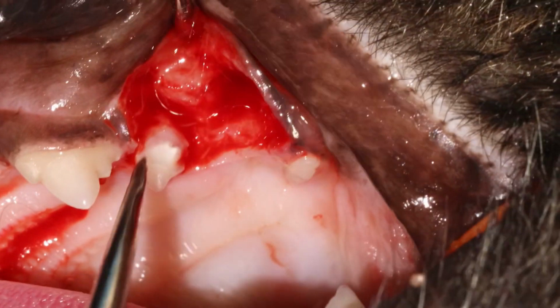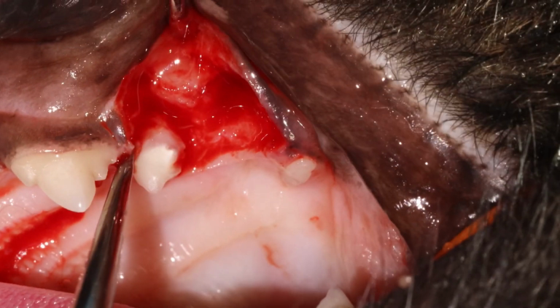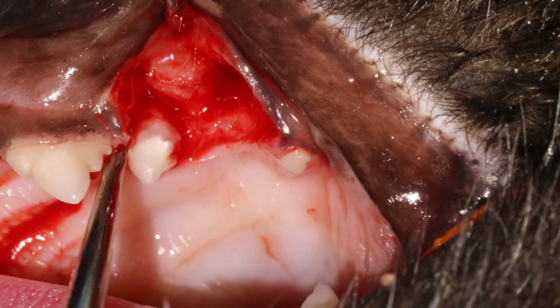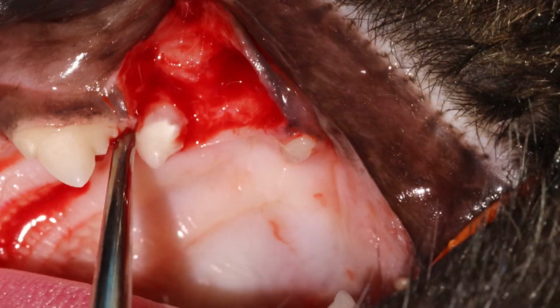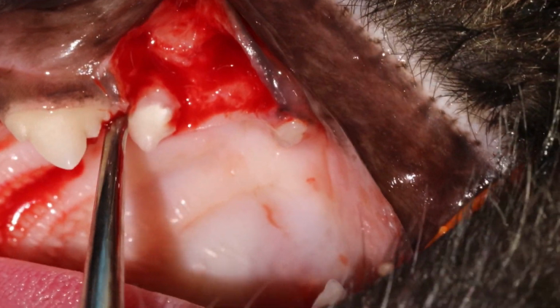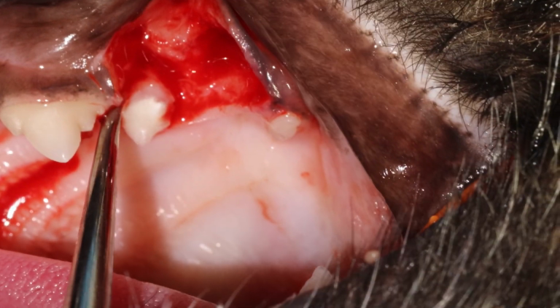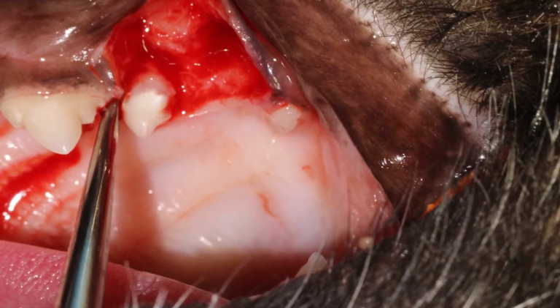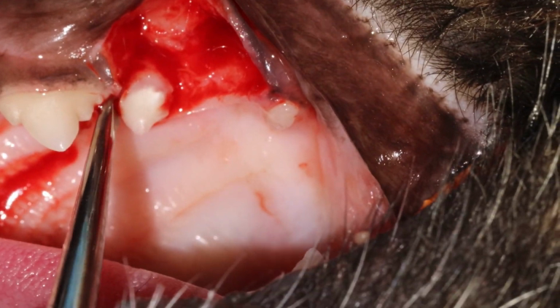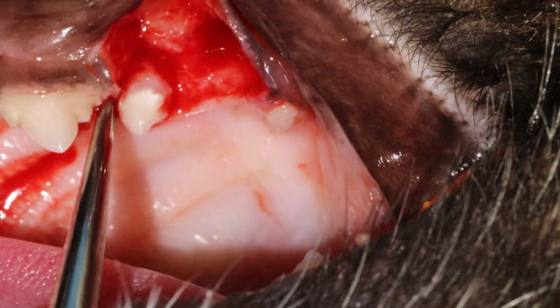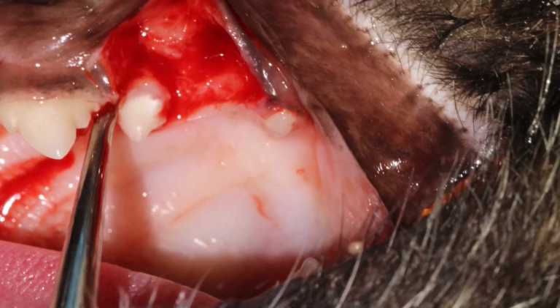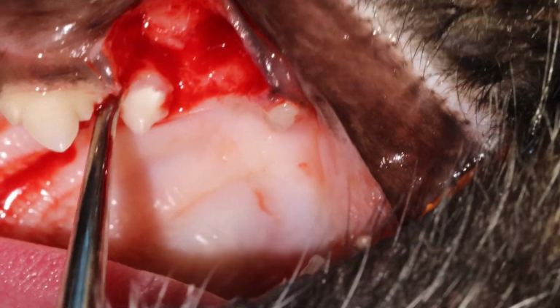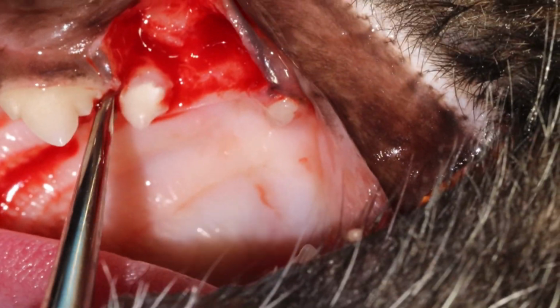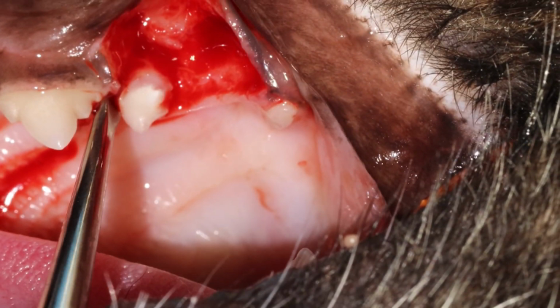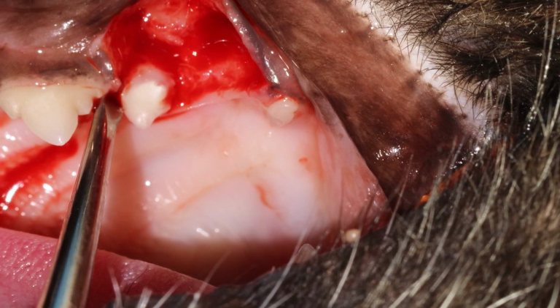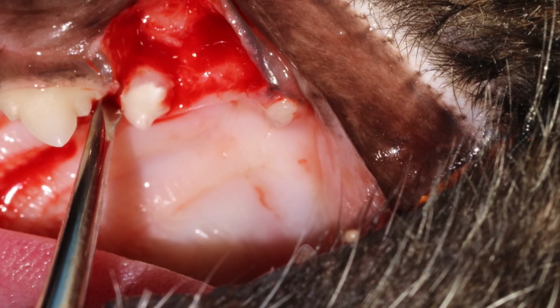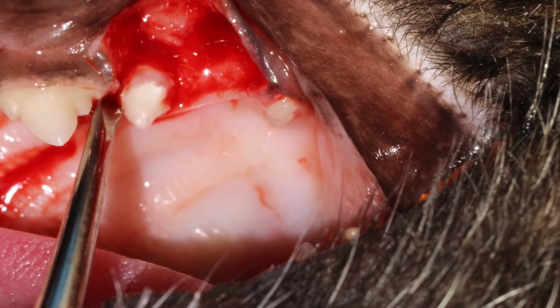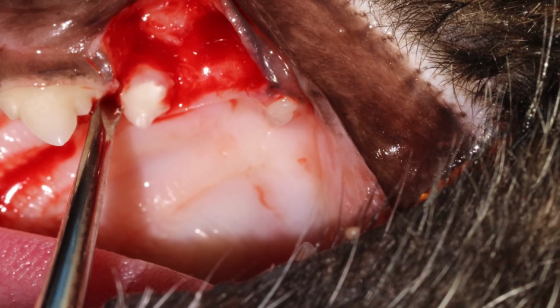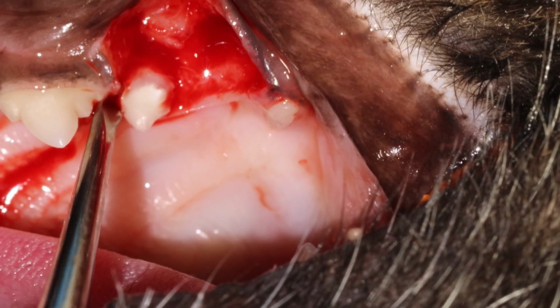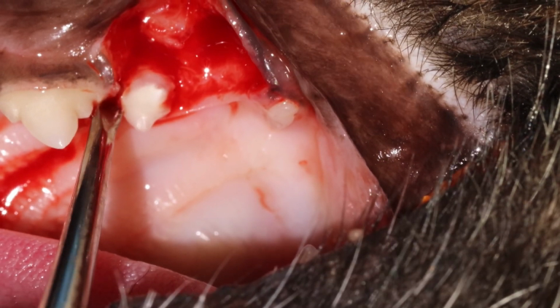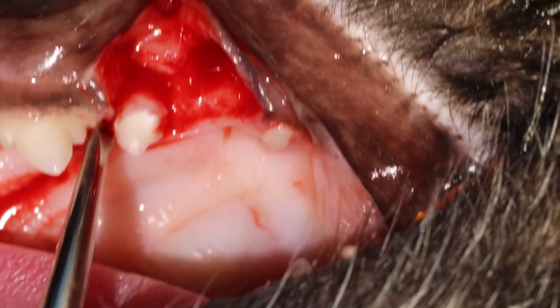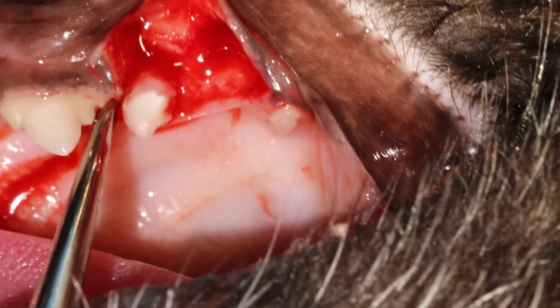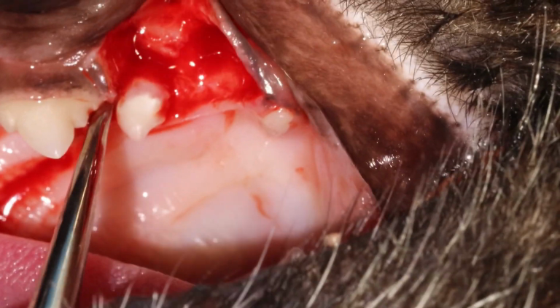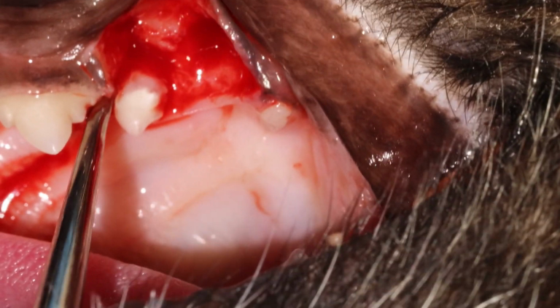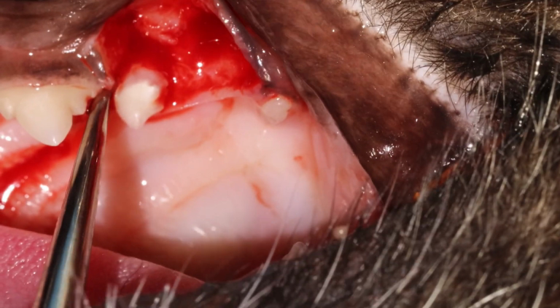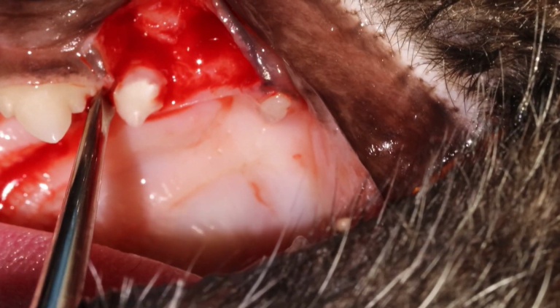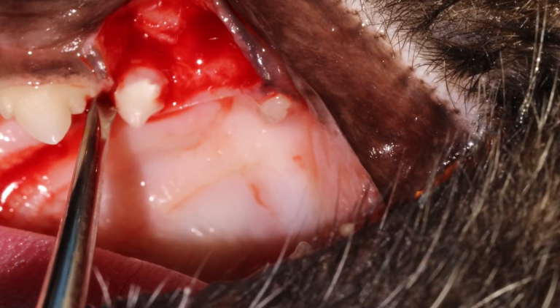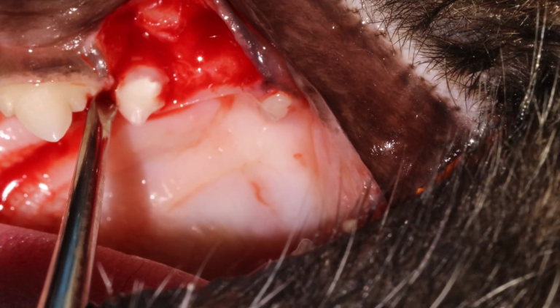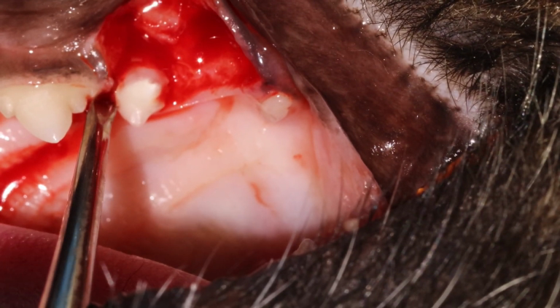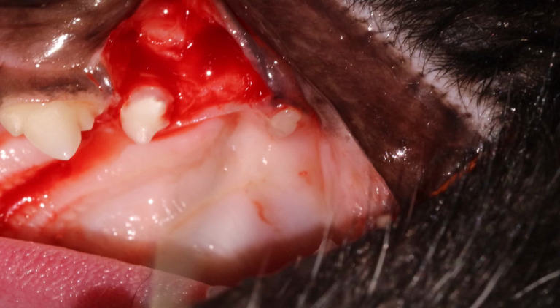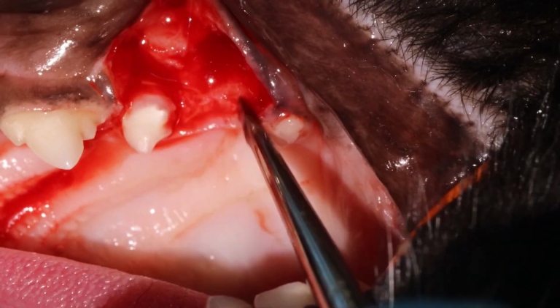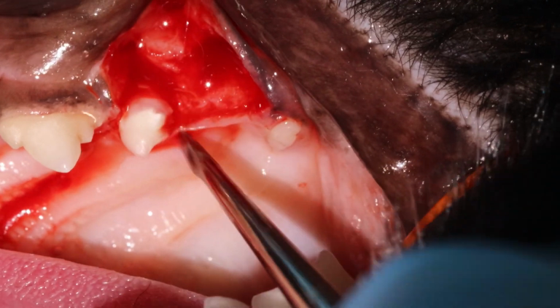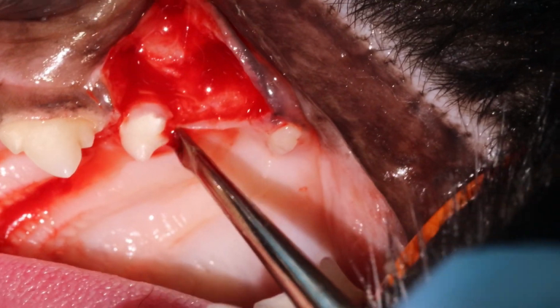Then you move around, go to the other side, twist and see if it moves. Yes, it moves a little bit here — keep the pressure, go a little bit deeper, twist again.